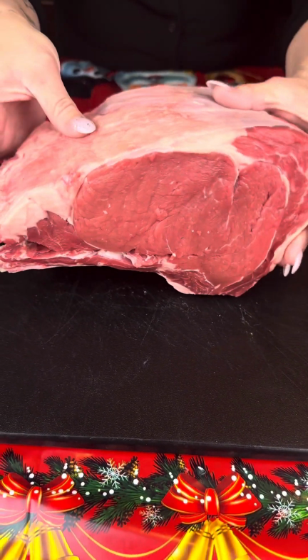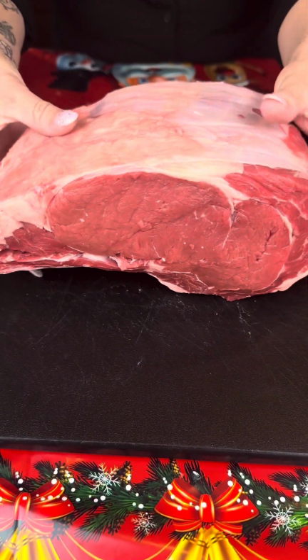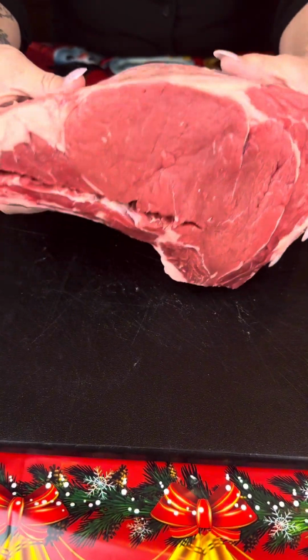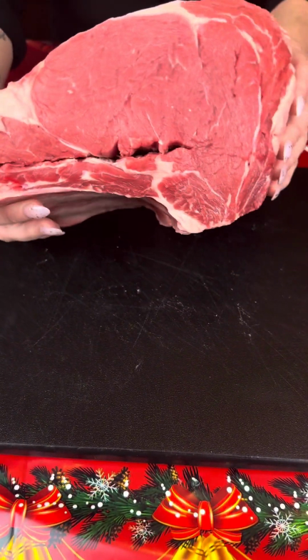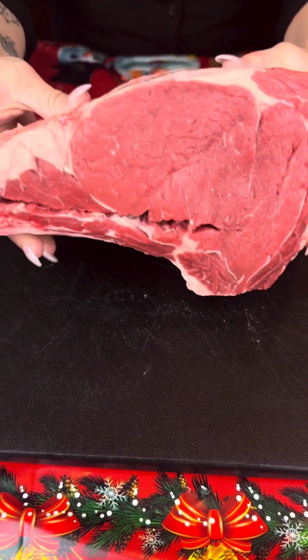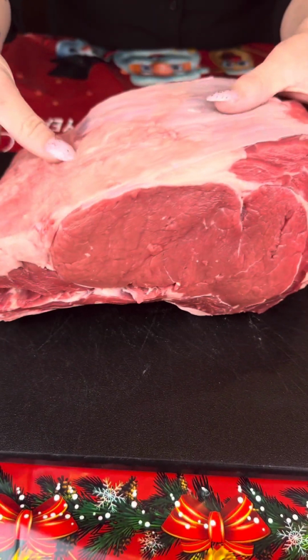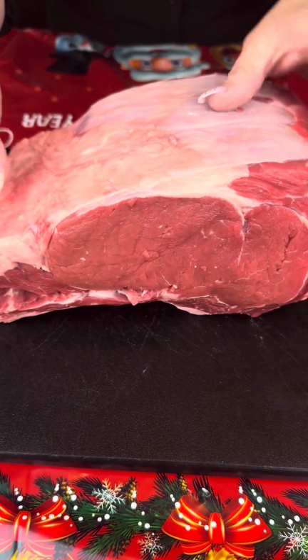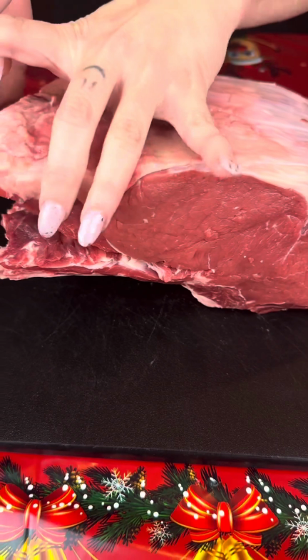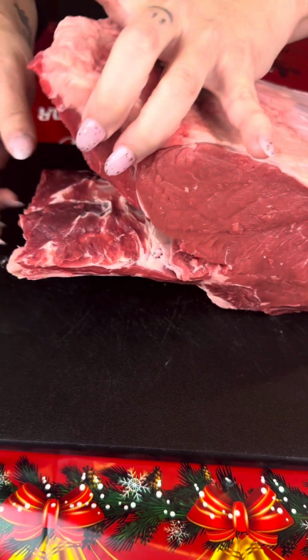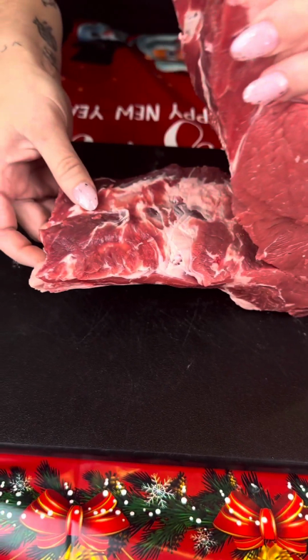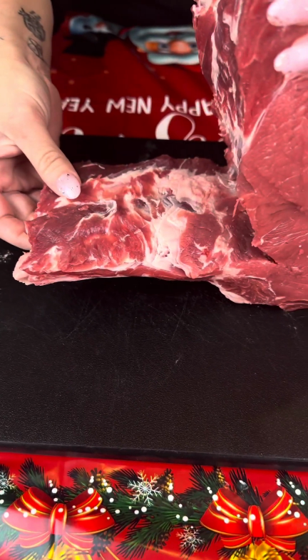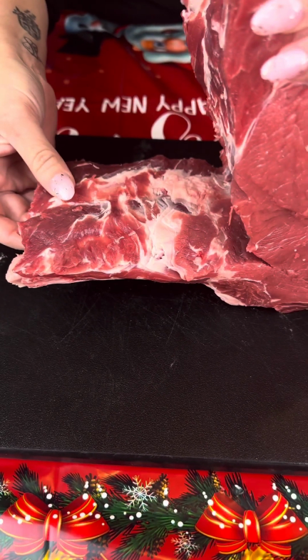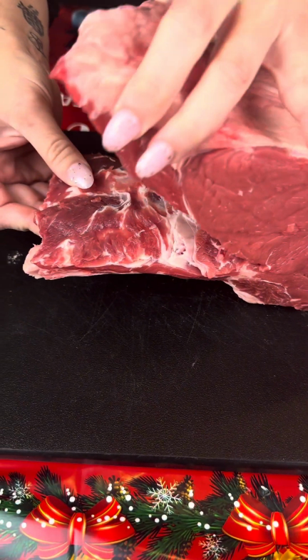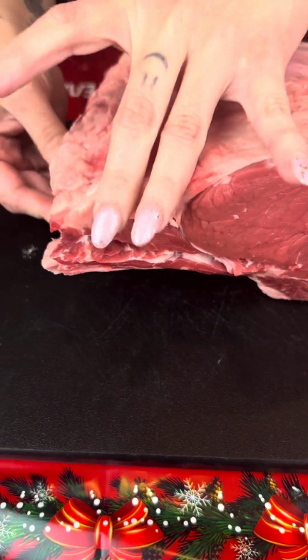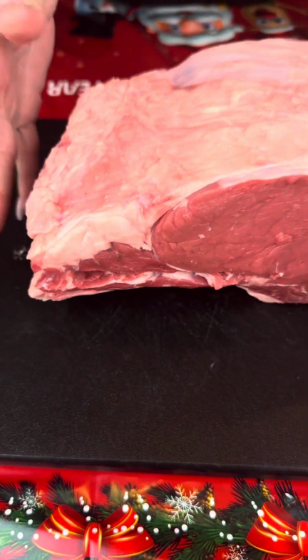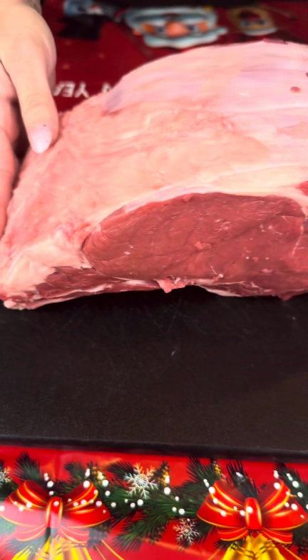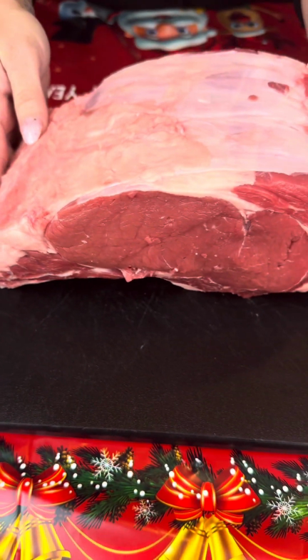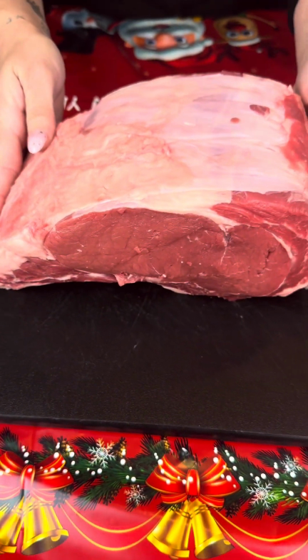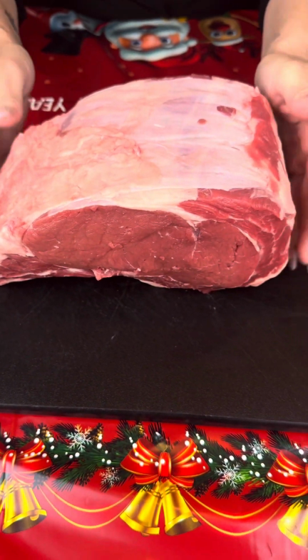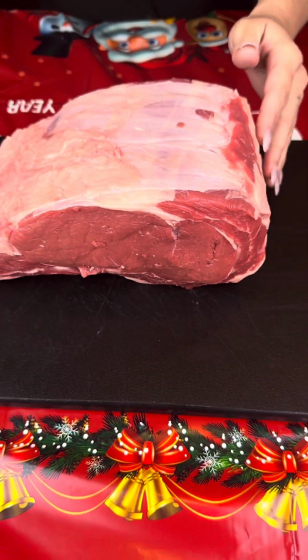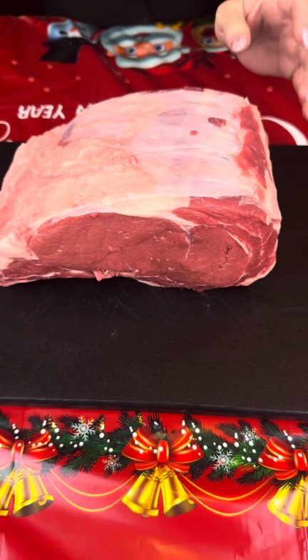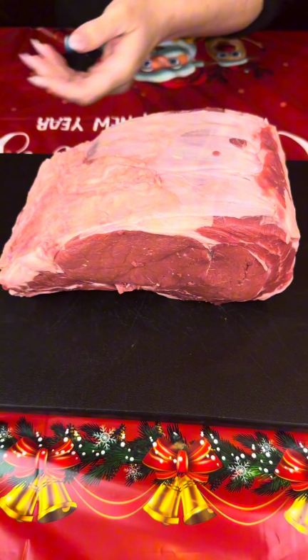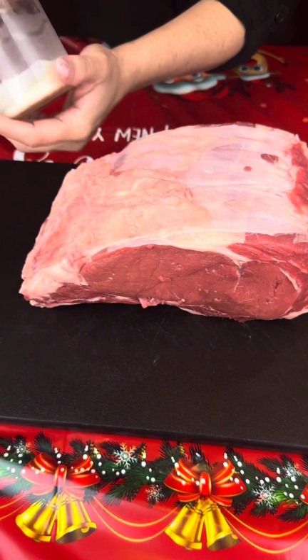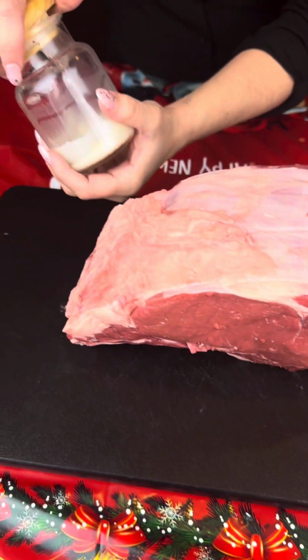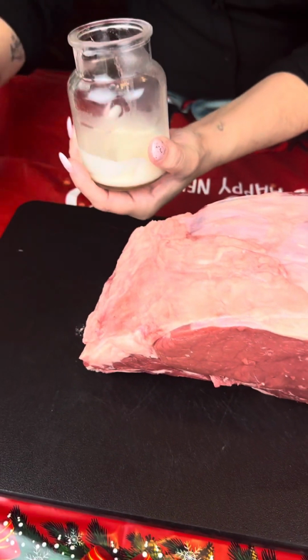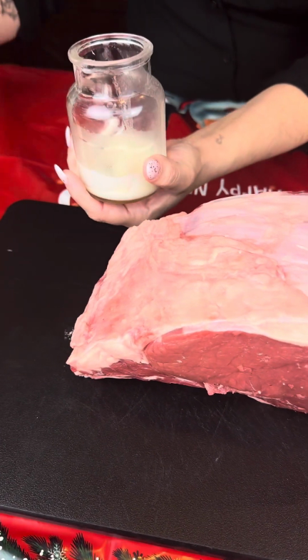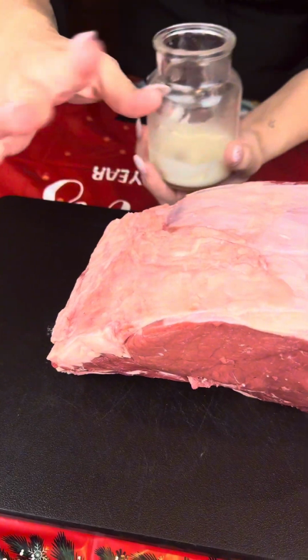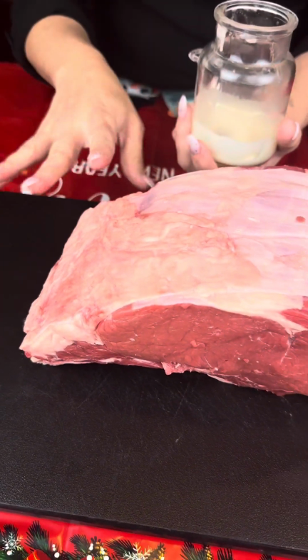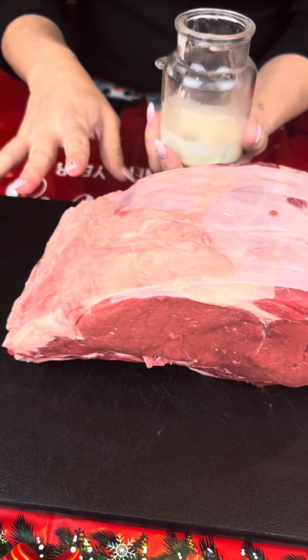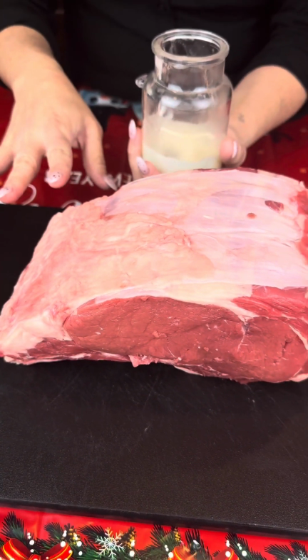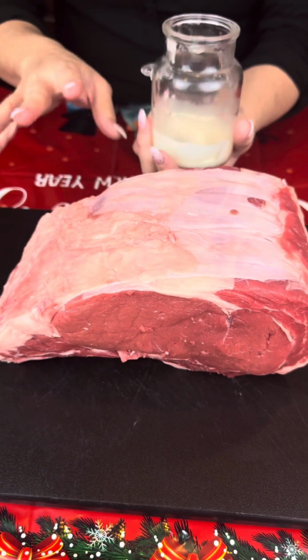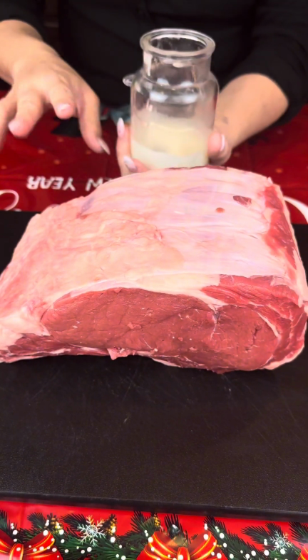Today we're gonna go ahead and smoke this up. I went ahead and separated the meat from the ribs — that's gonna make it easier after she's all cooked. I'm gonna use bacon grease as a binder and get this completely covered.